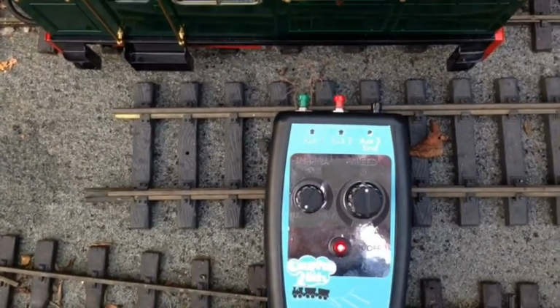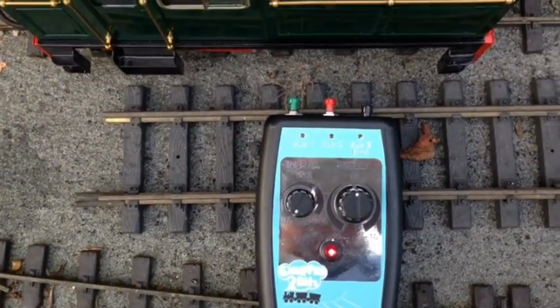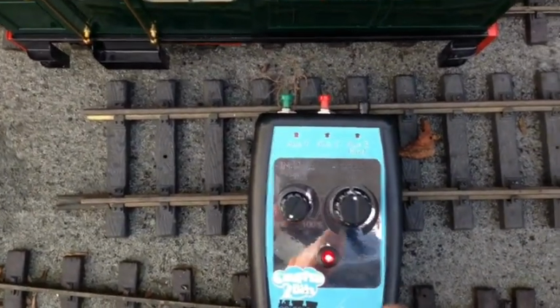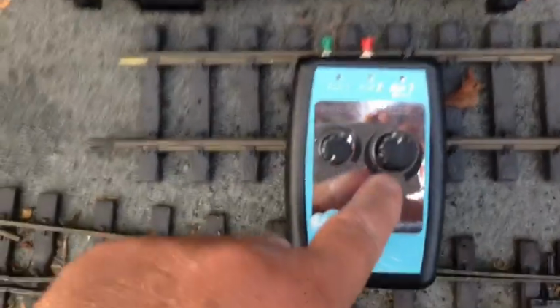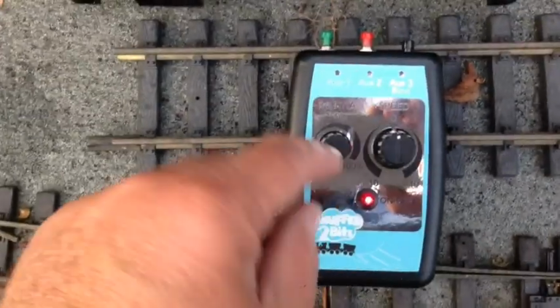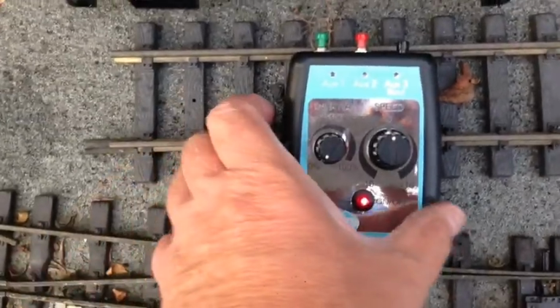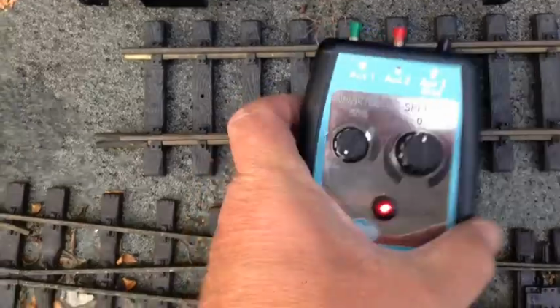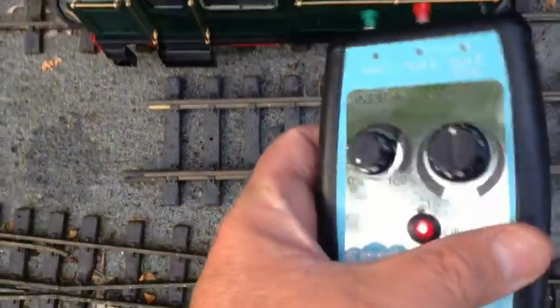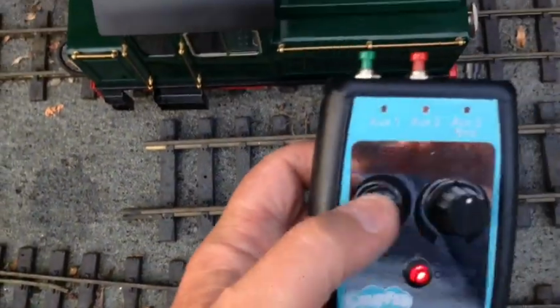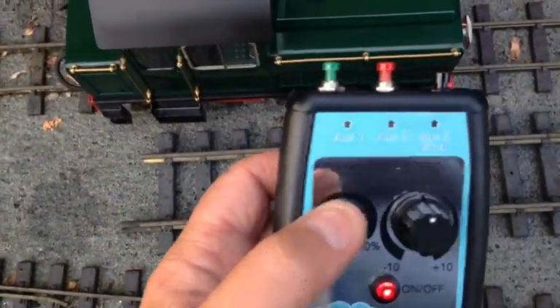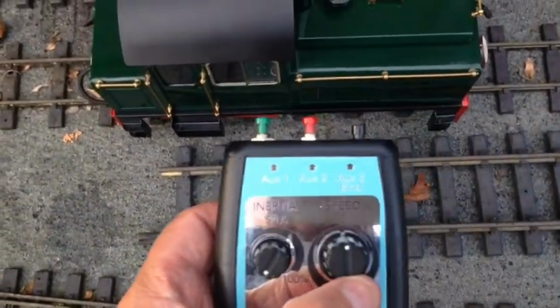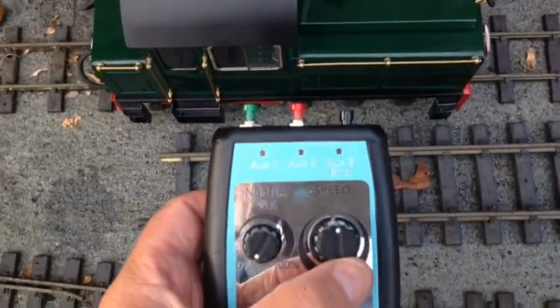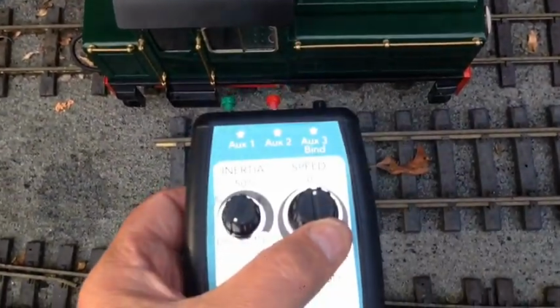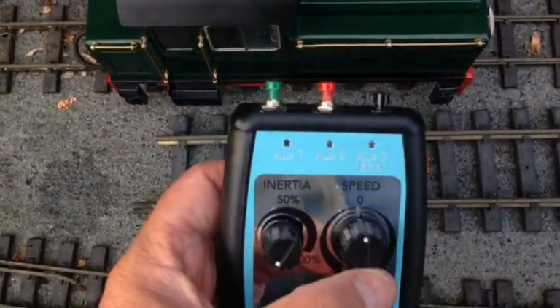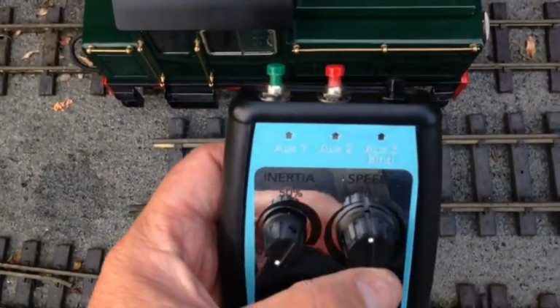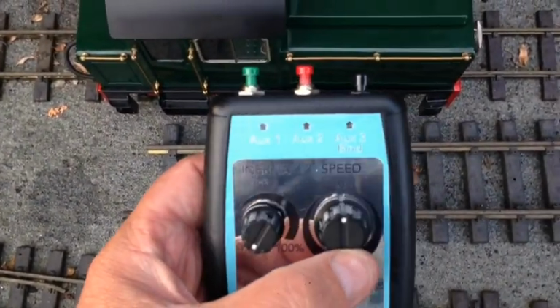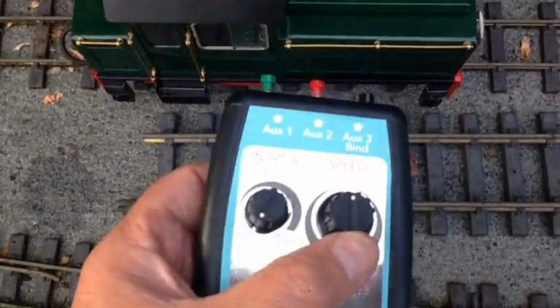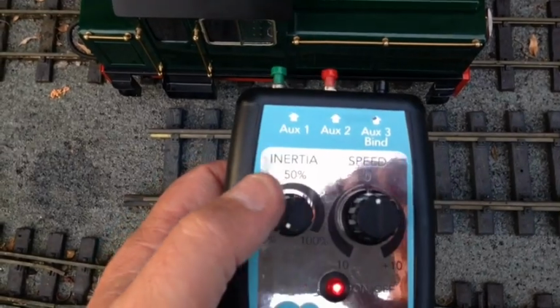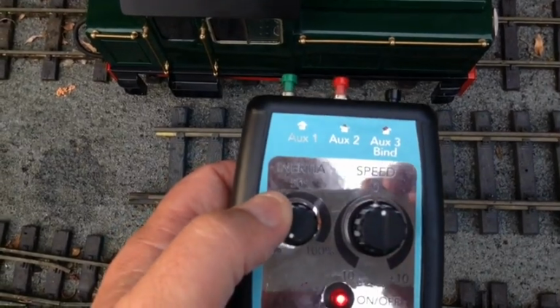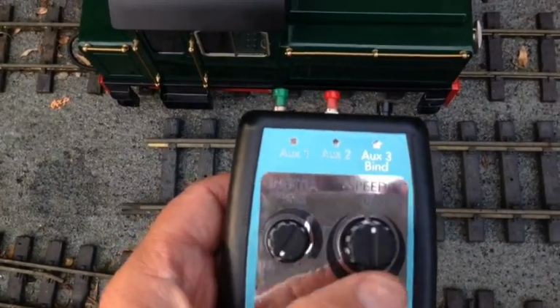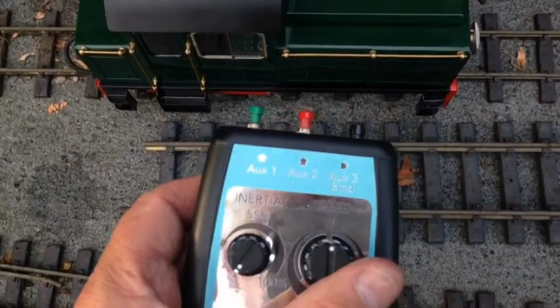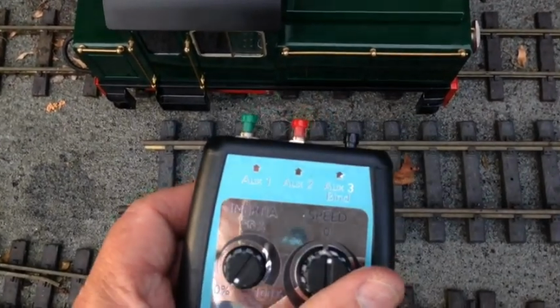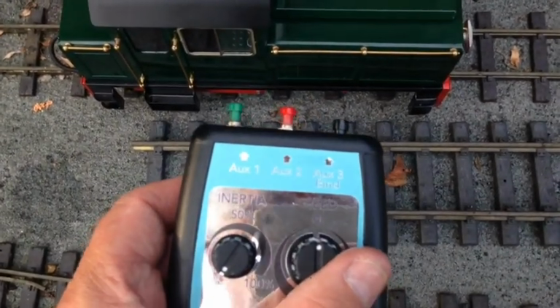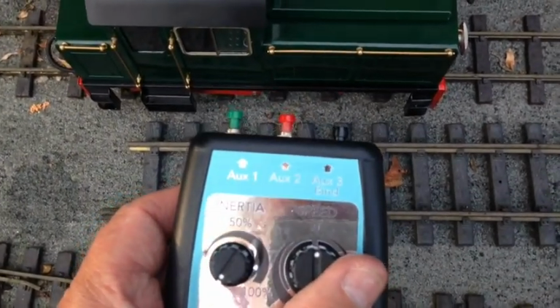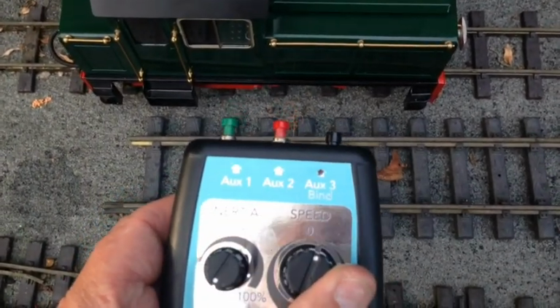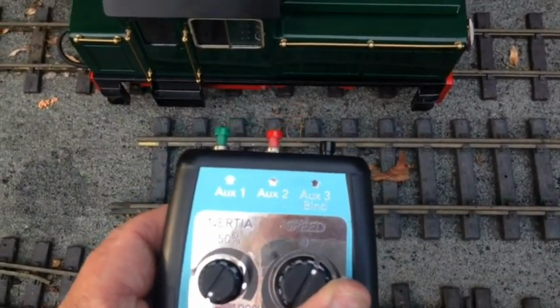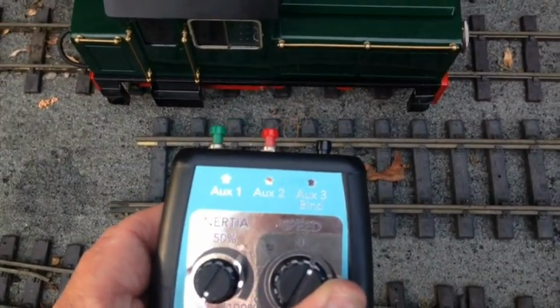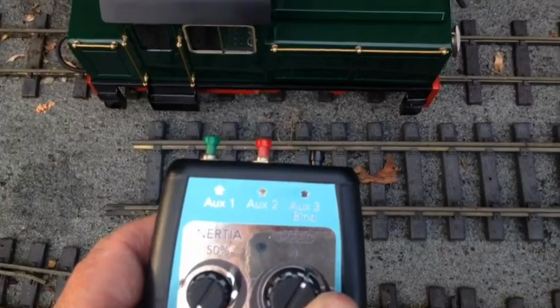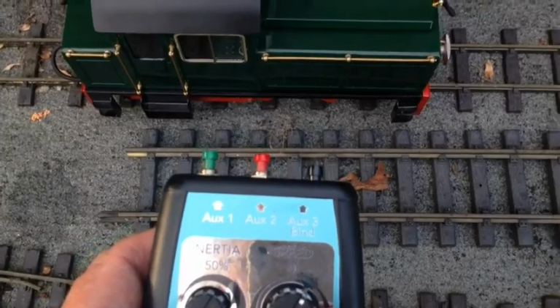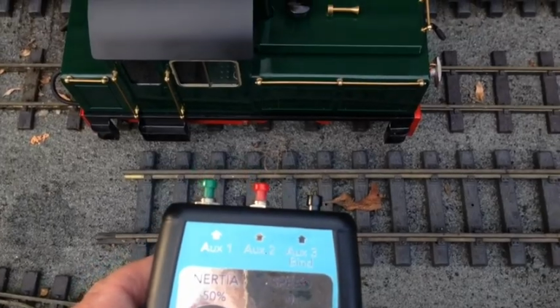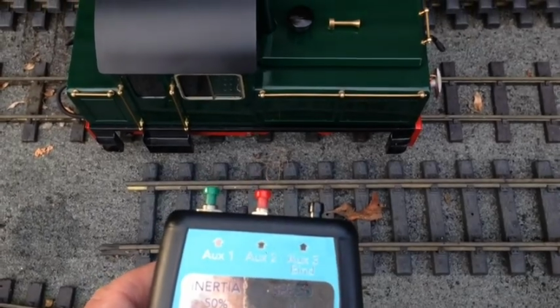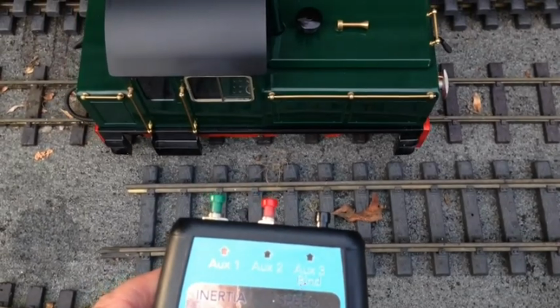The transmitter has an inertia control and speed control with a centre-off position. Without the inertia set, I can simply set the speed of the loco and off it goes.